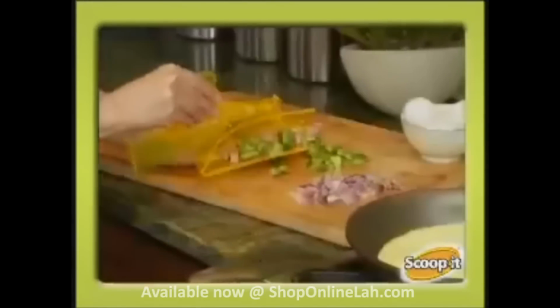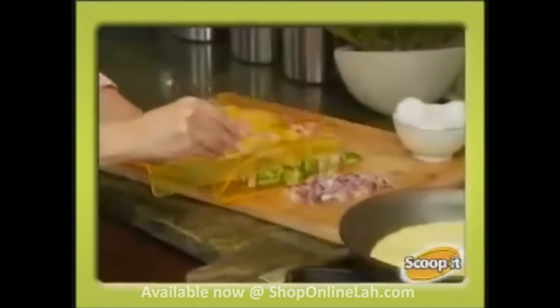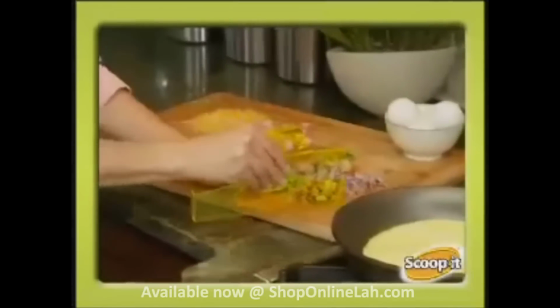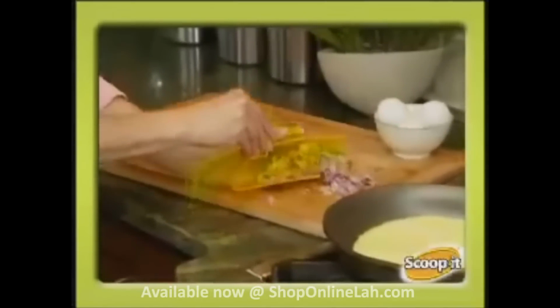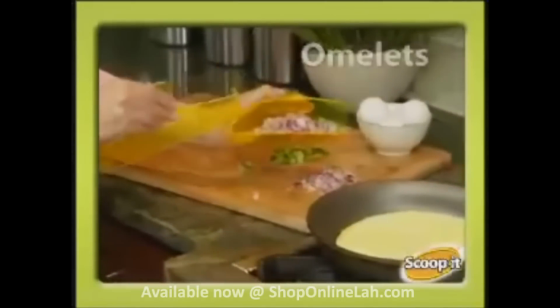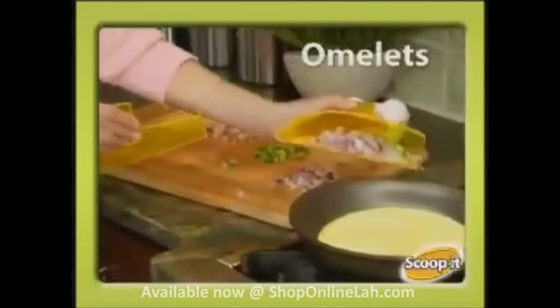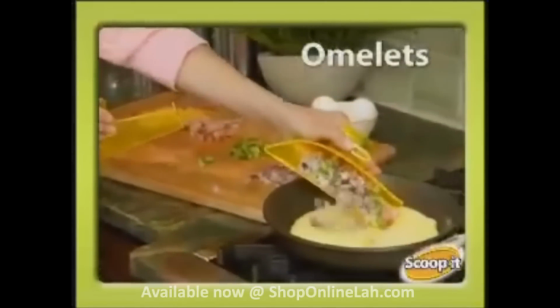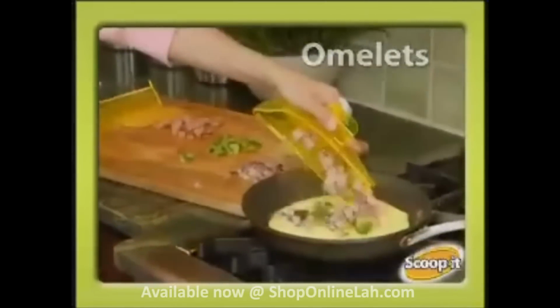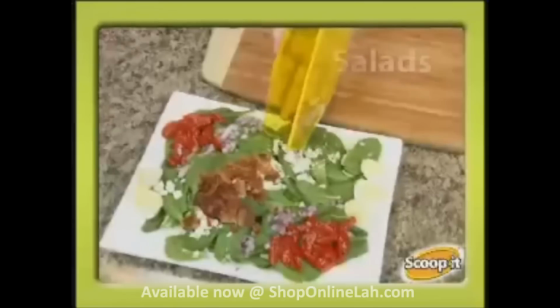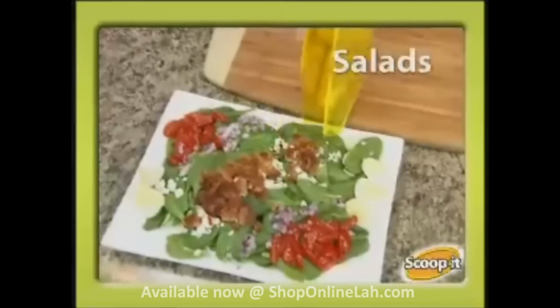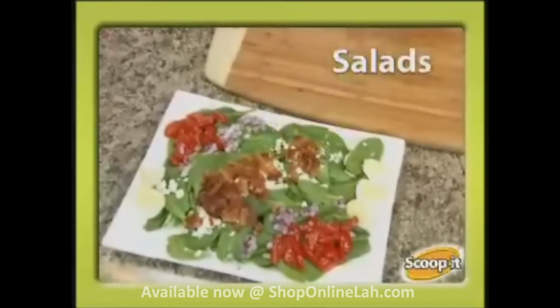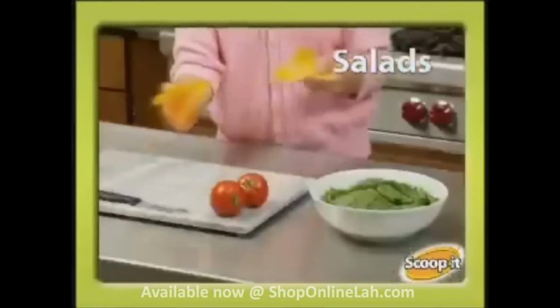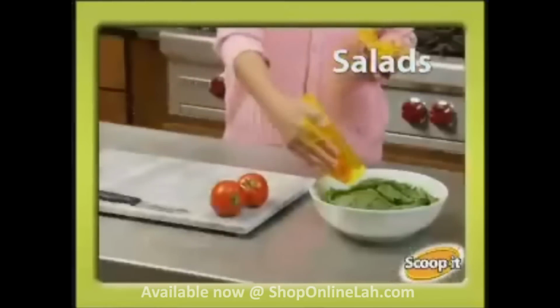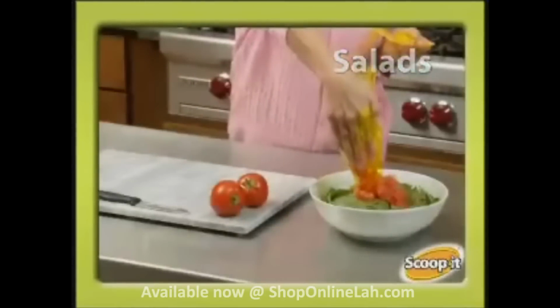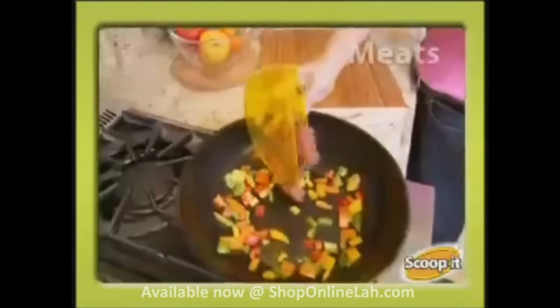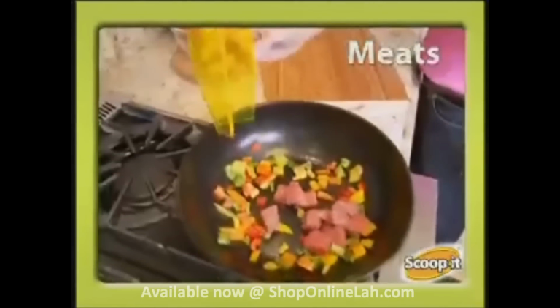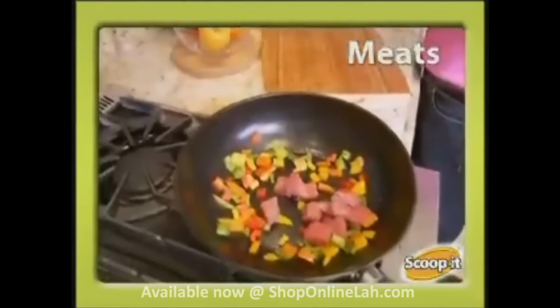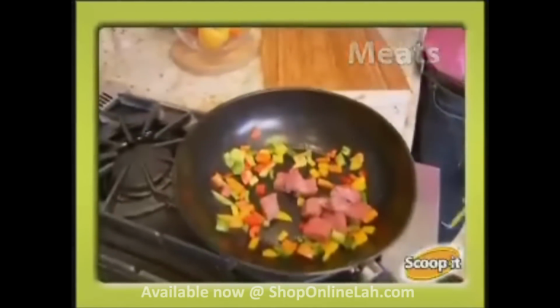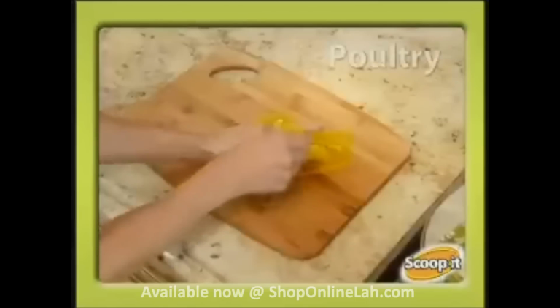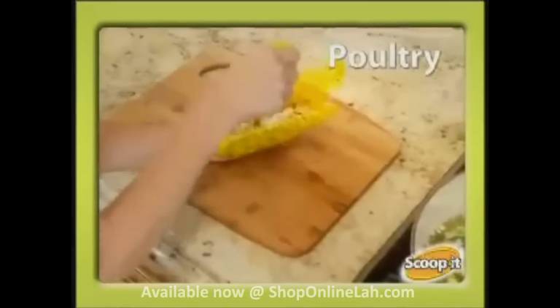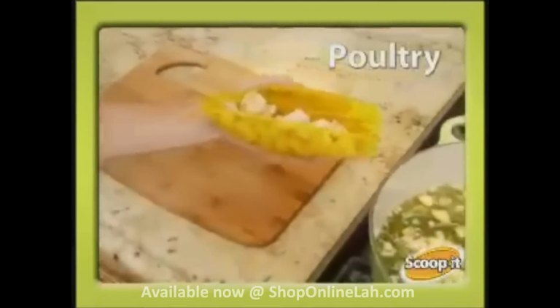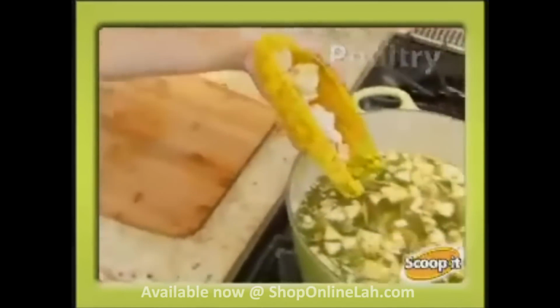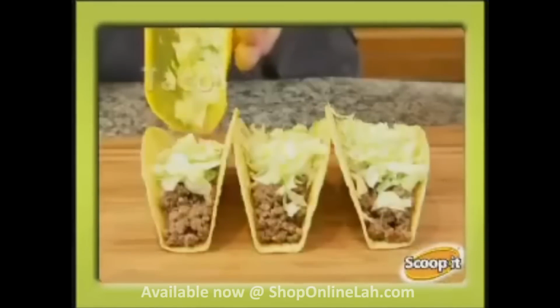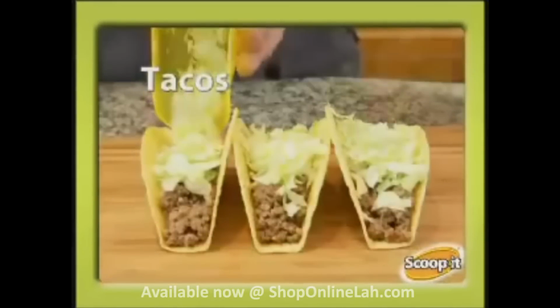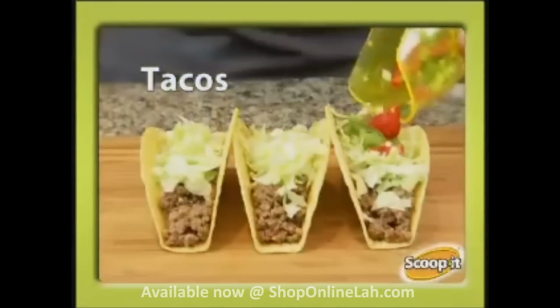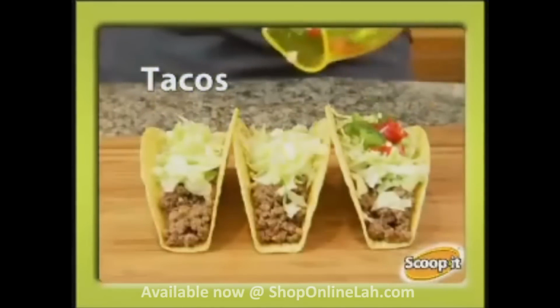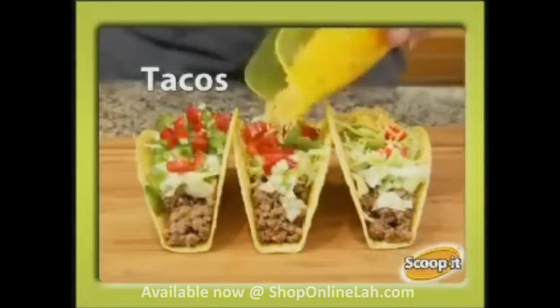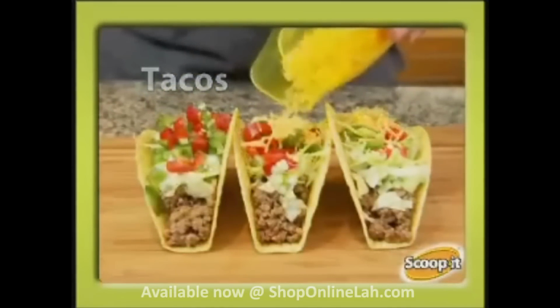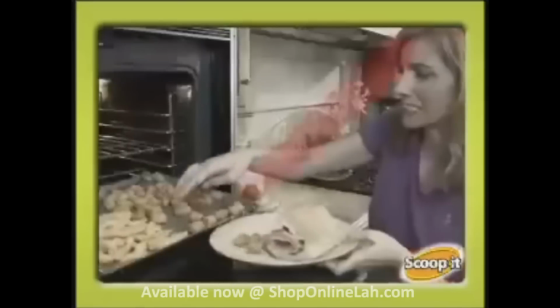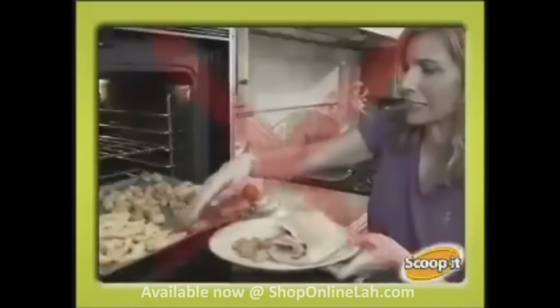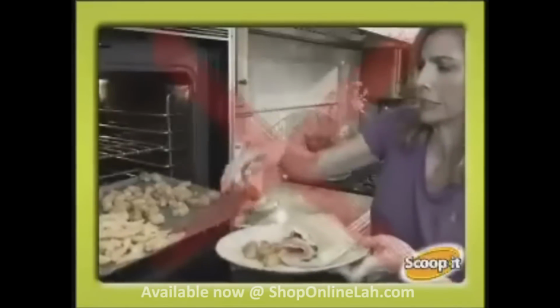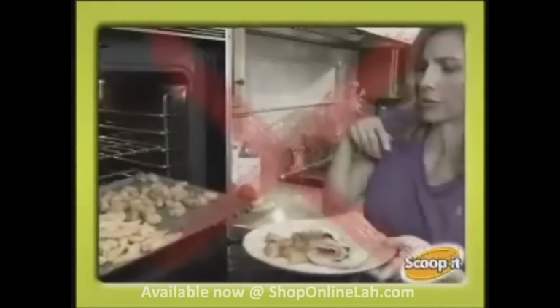Use it for ham, peppers, spinach, and onions for a savory omelet. It's super for salads — just scoop it and pour it. Scoop It! is magnificent for meats and perfect for poultry. And it's tops for tacos. Just scoop it and pour it. No more touching food that's too hot.